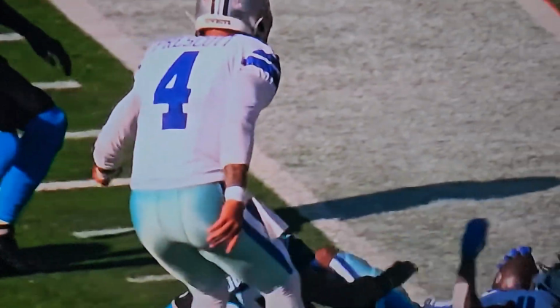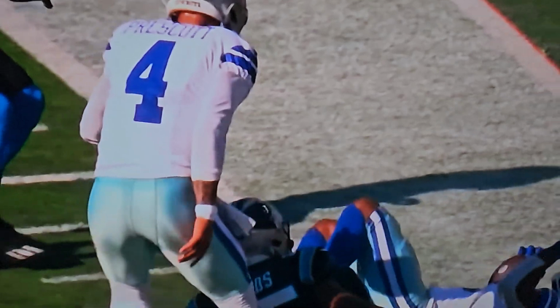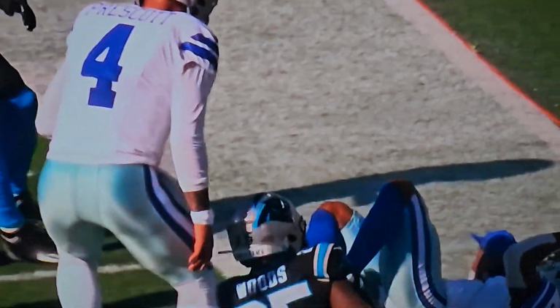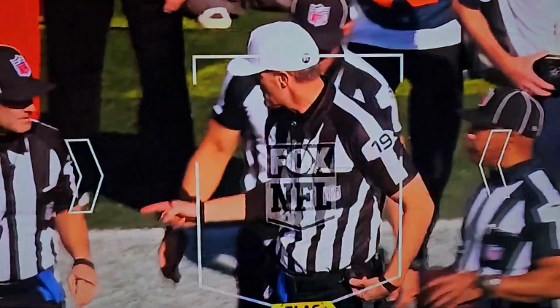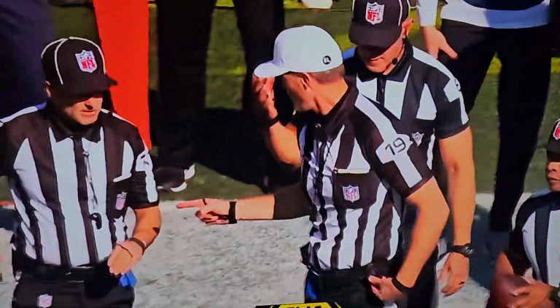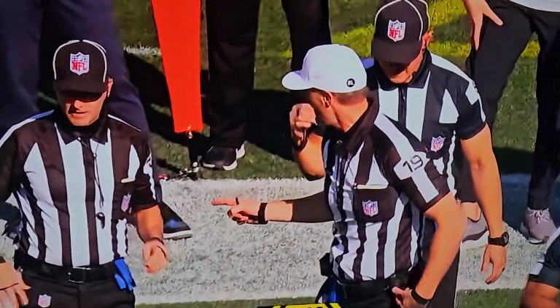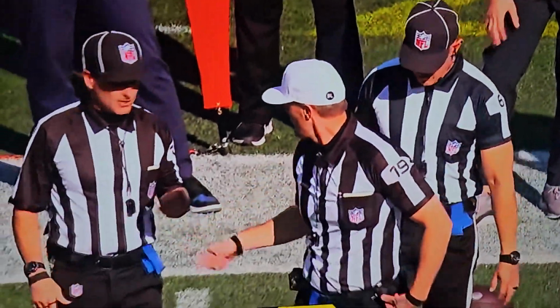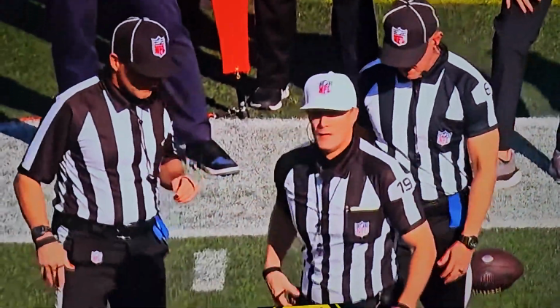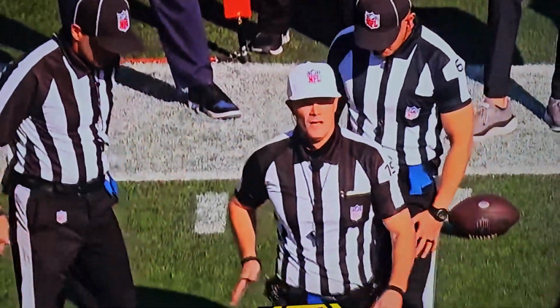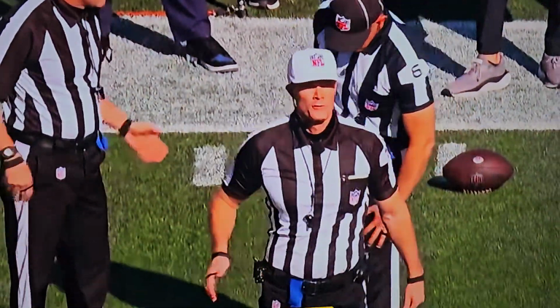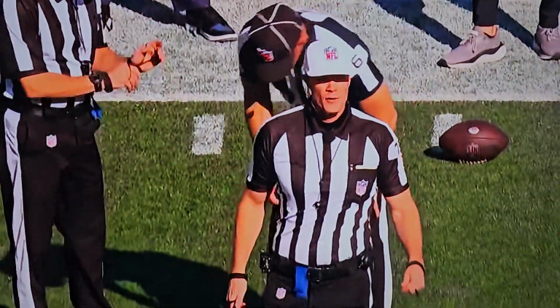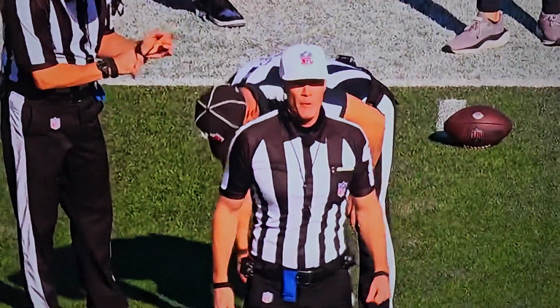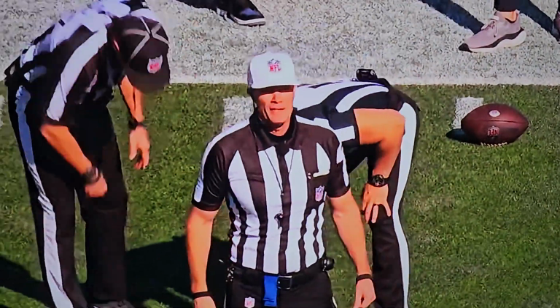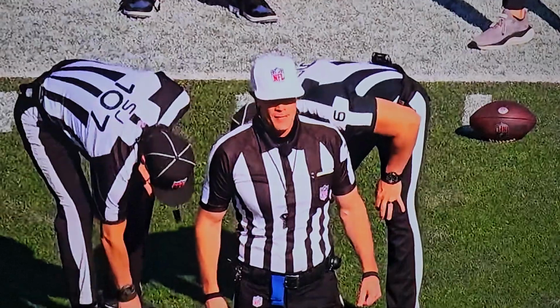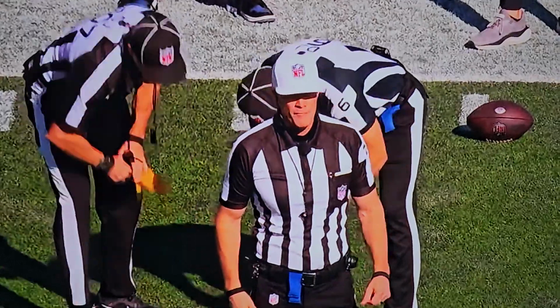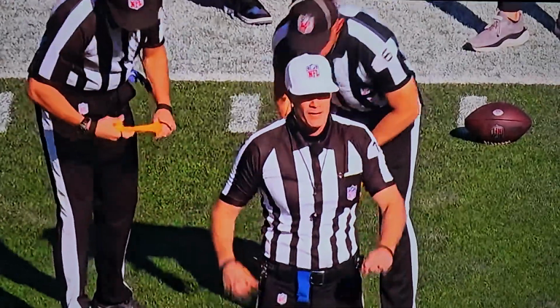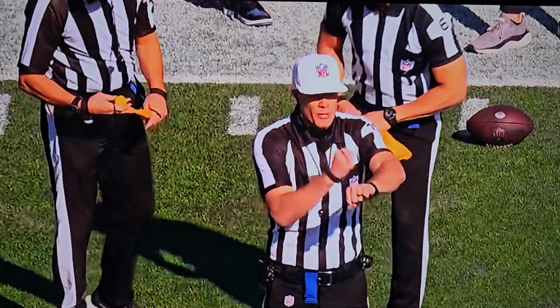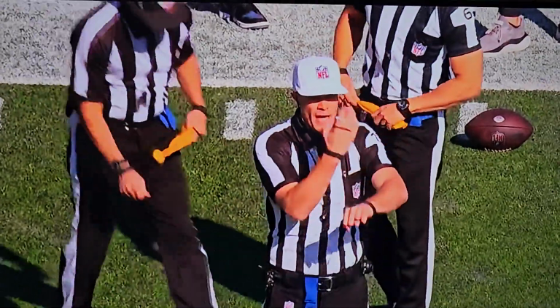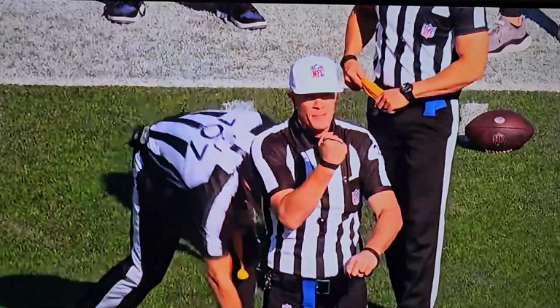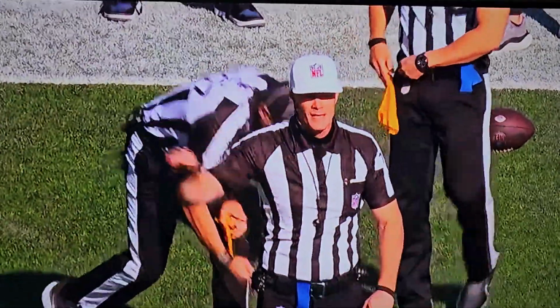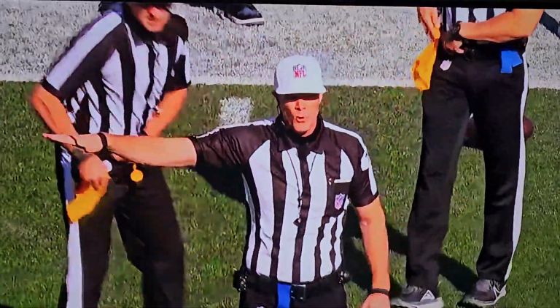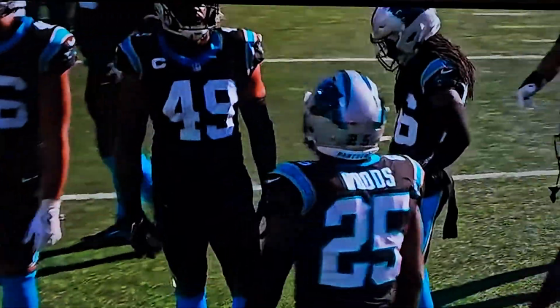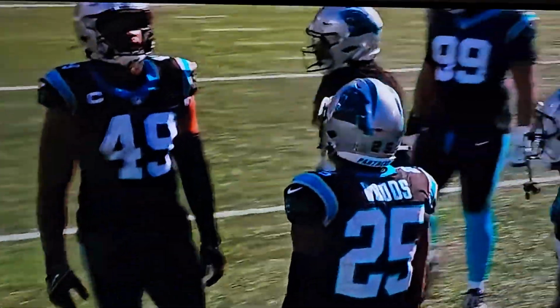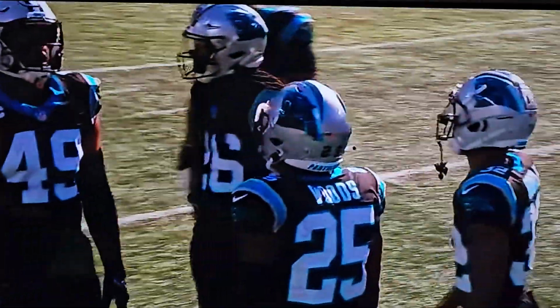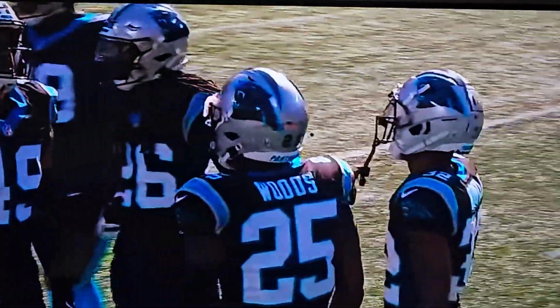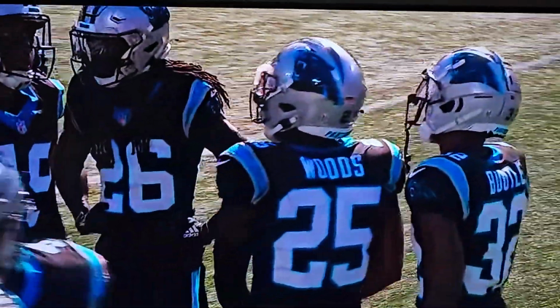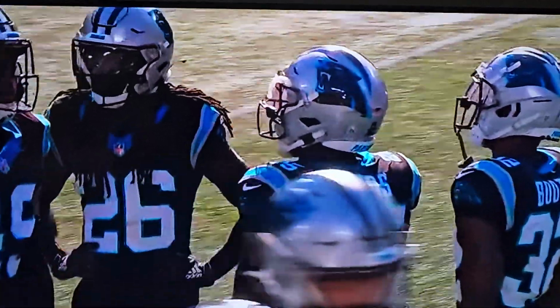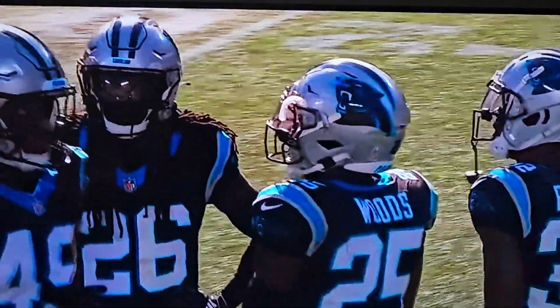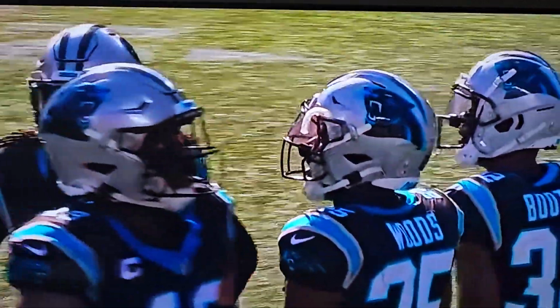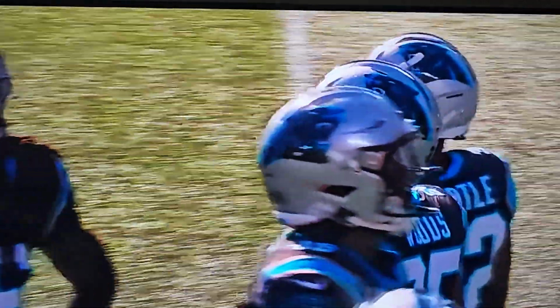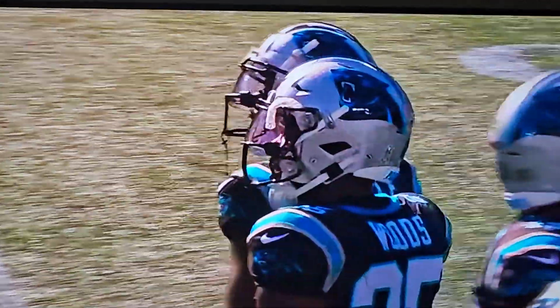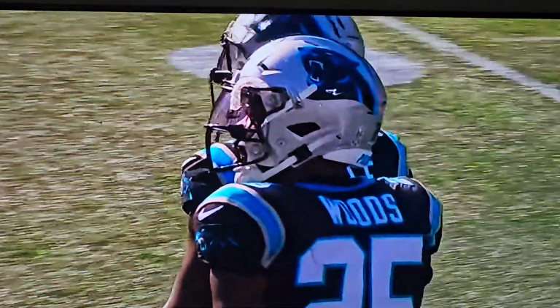But just third and long — third and 19. Make a secure tackle. There are two fouls on the play, both by the defense. Number 25, personal foul, face mask. Number 25, the penalty is declined. Personal foul, horse collar tackle, also on number 25.